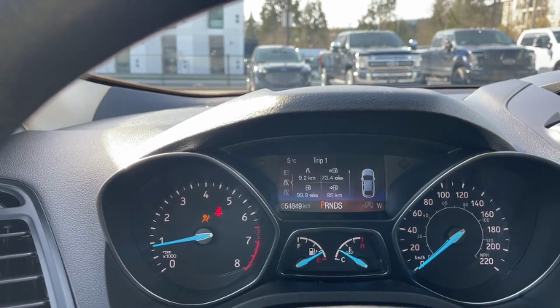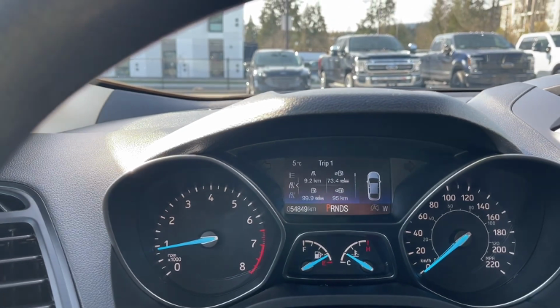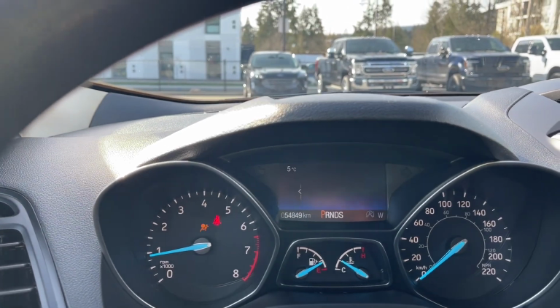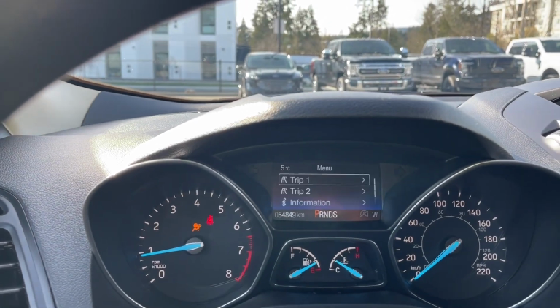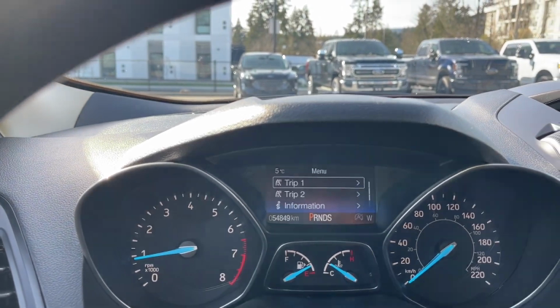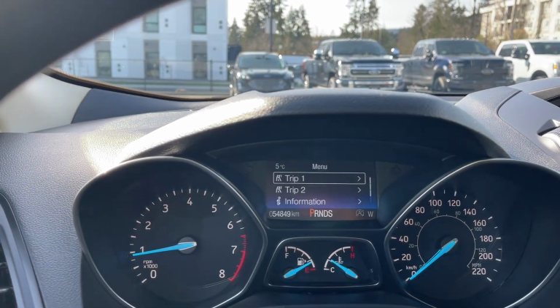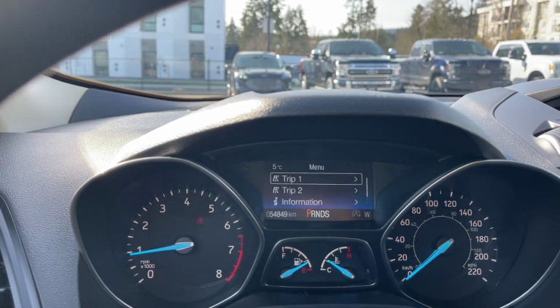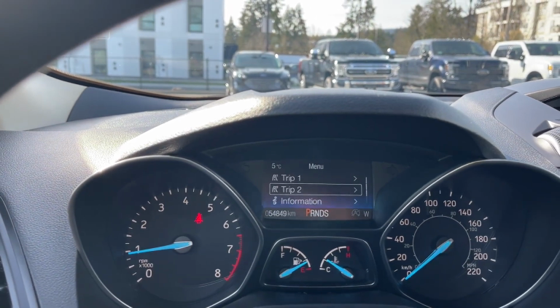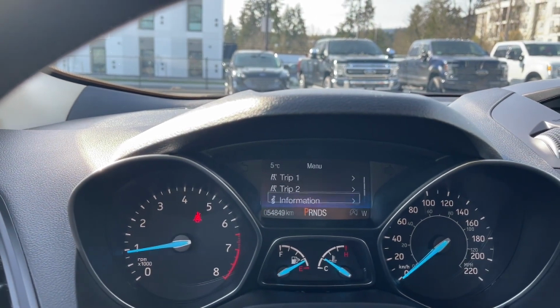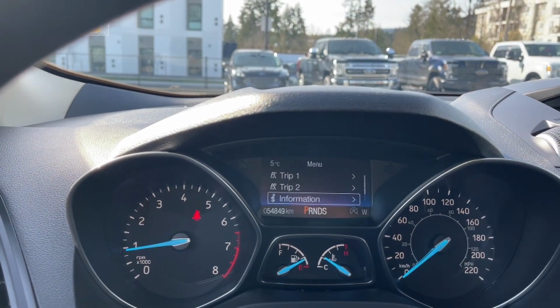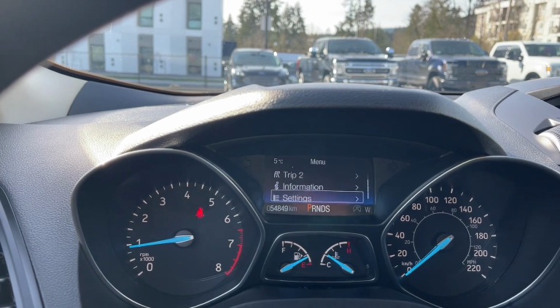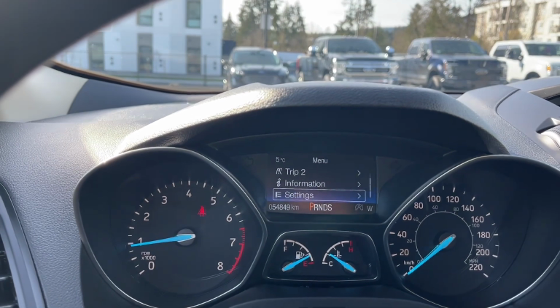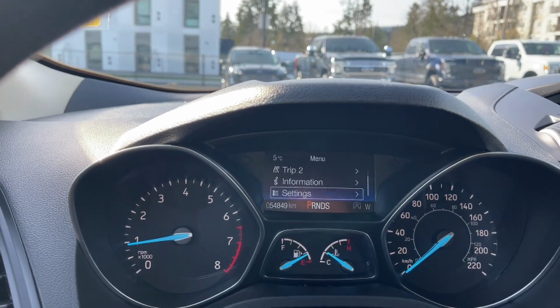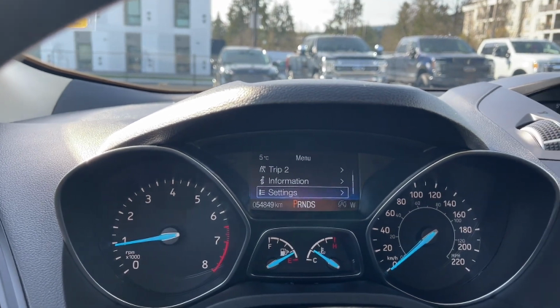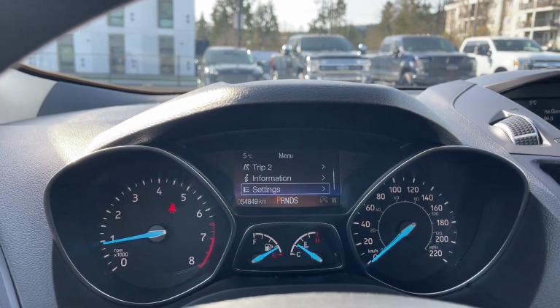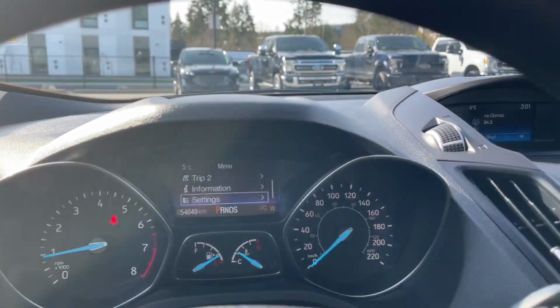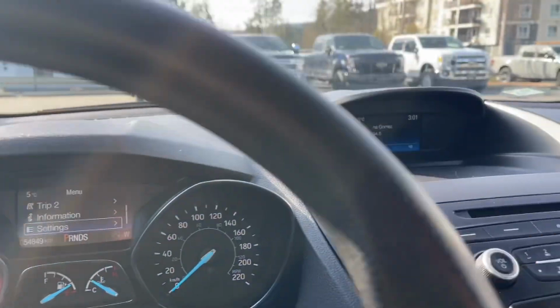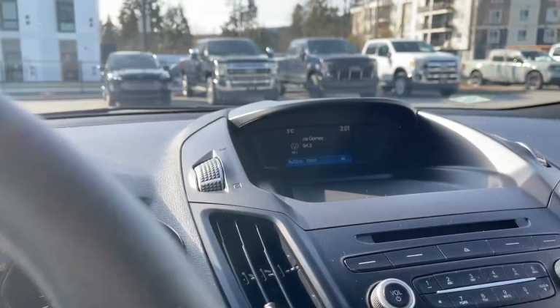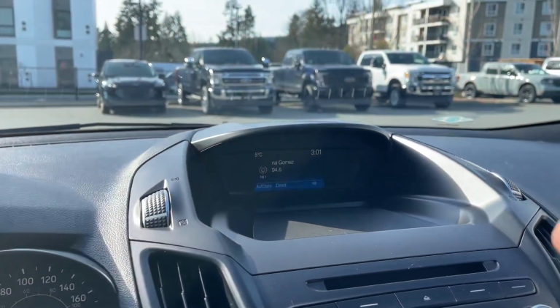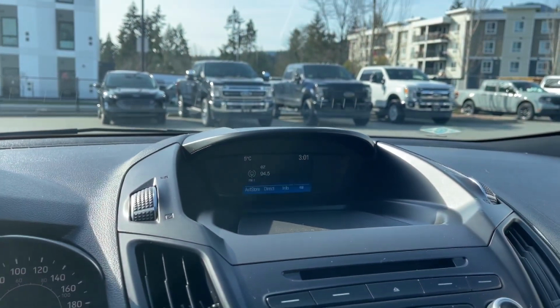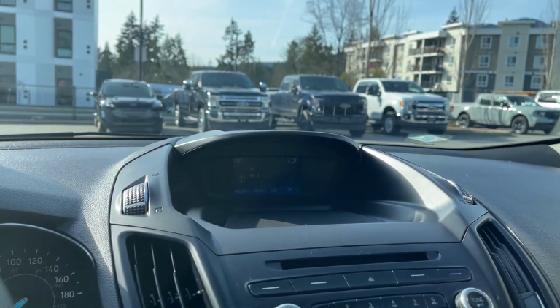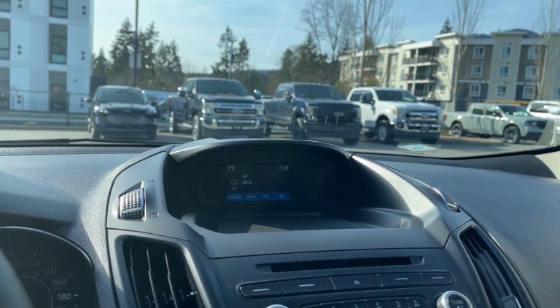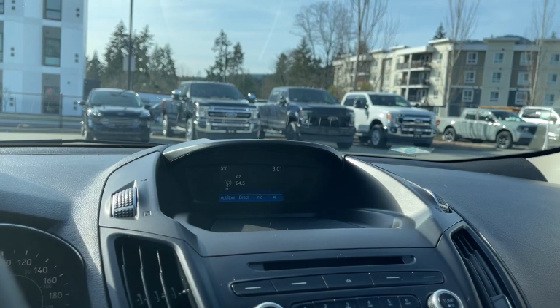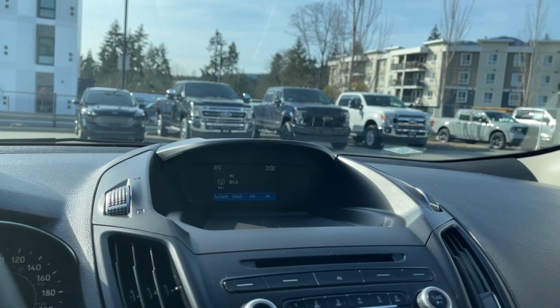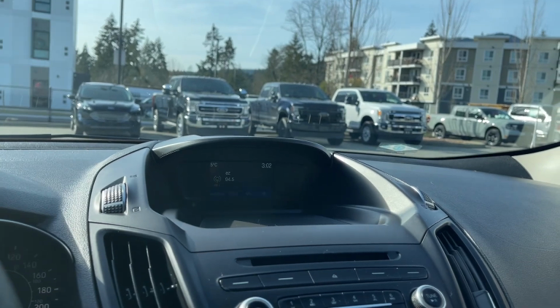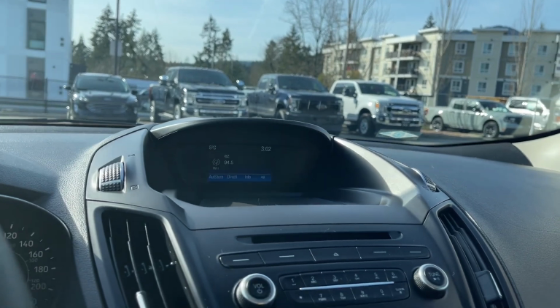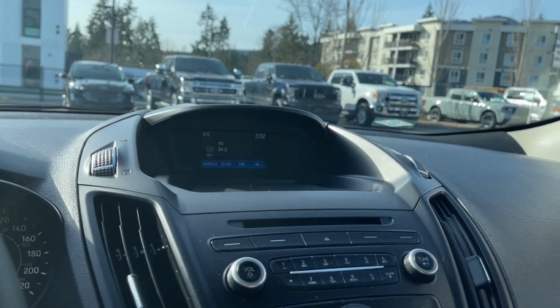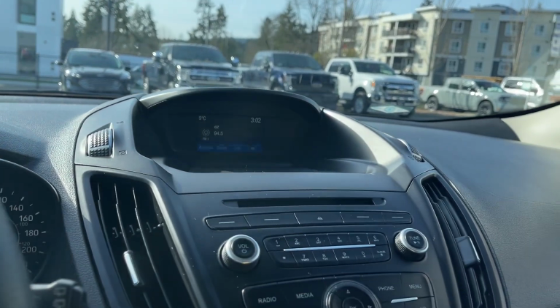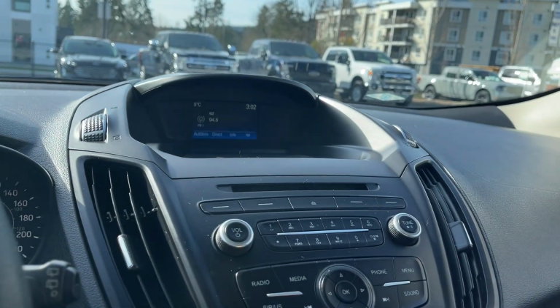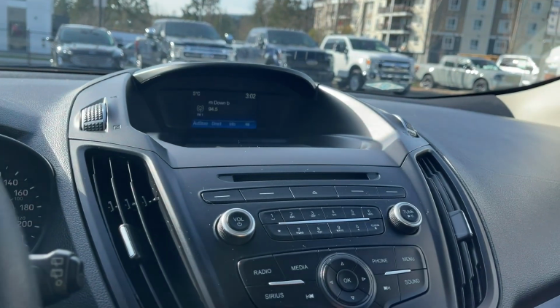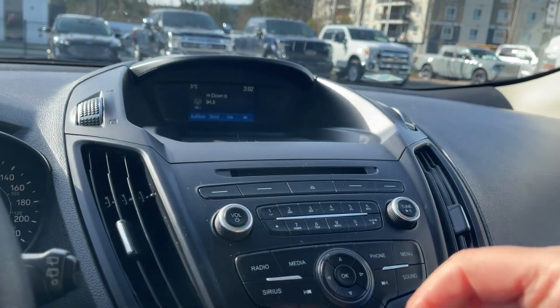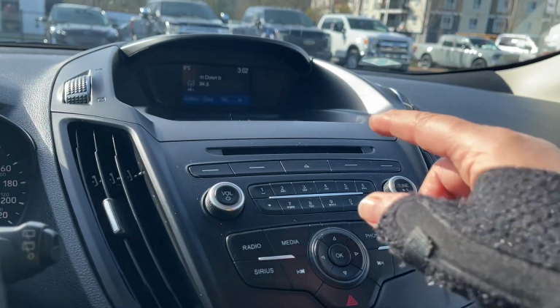So we can get in there — trip one, trip two, information, settings — and these all have sub menus. Up top we're seeing the display screen; it's telling us the time, right now the radio station that's on, and the temperature outside.